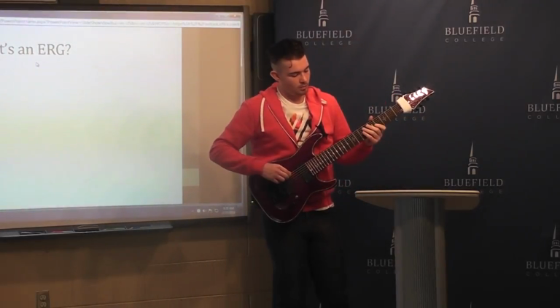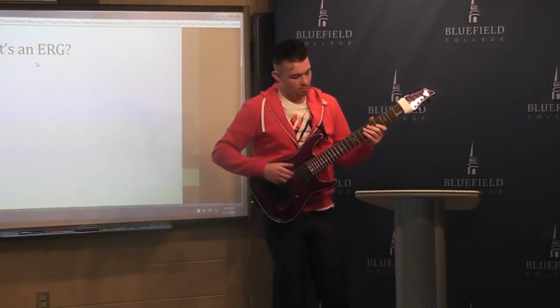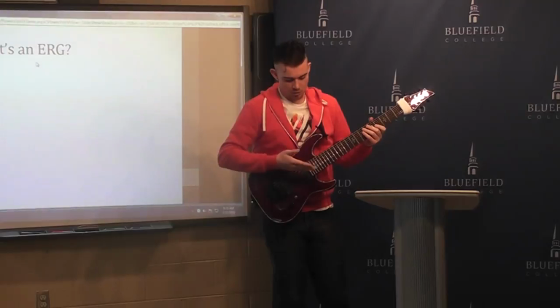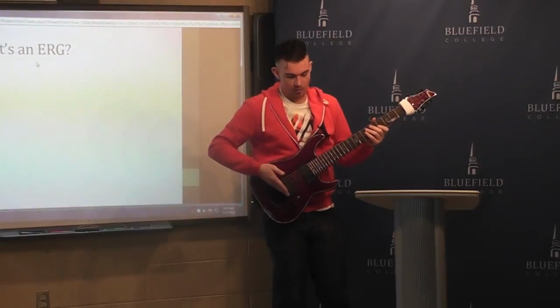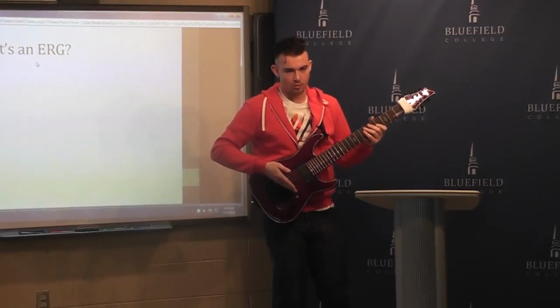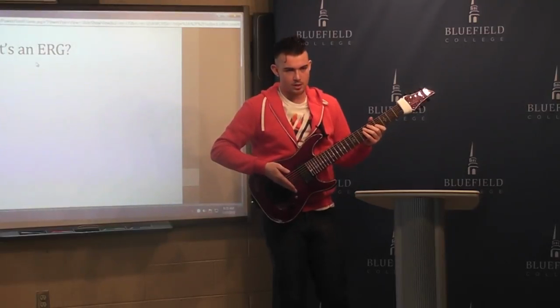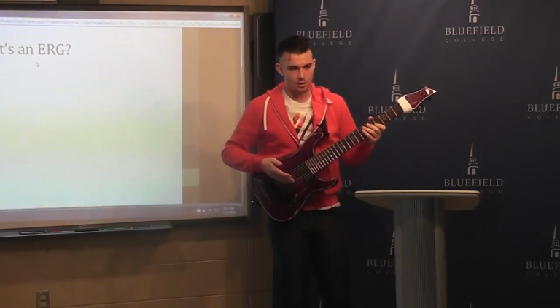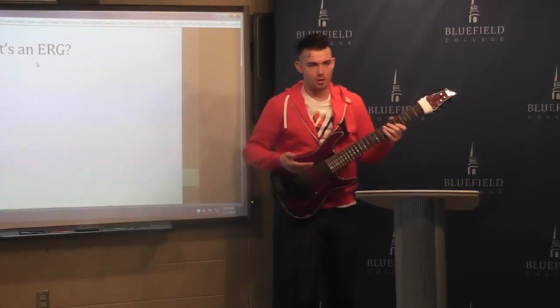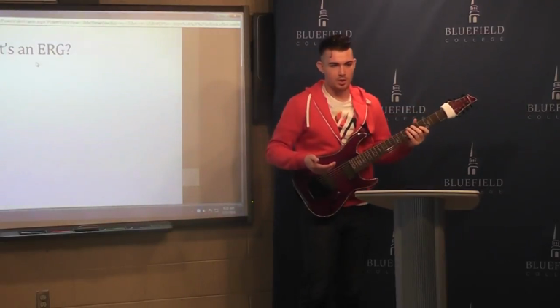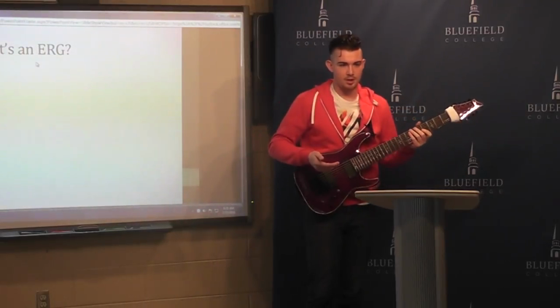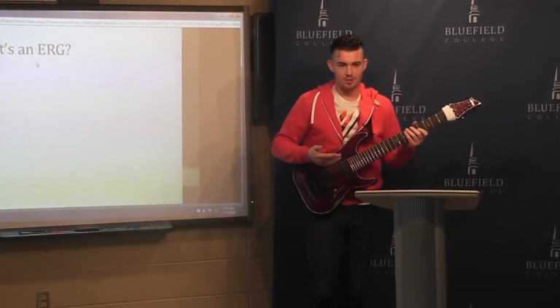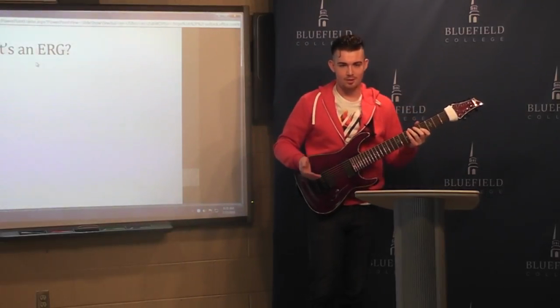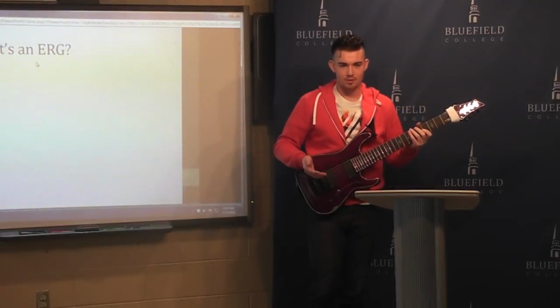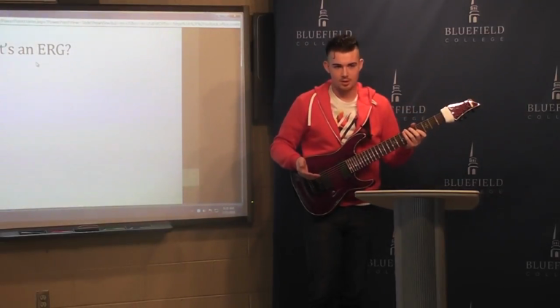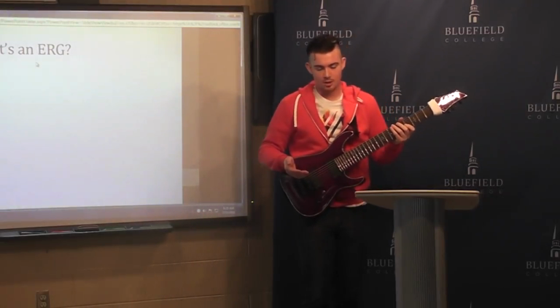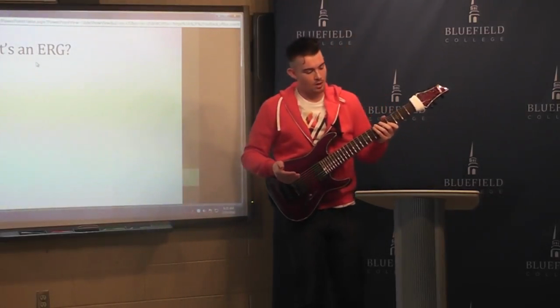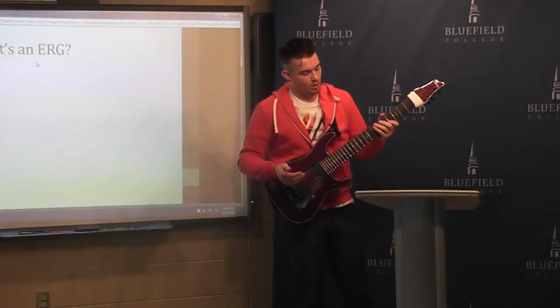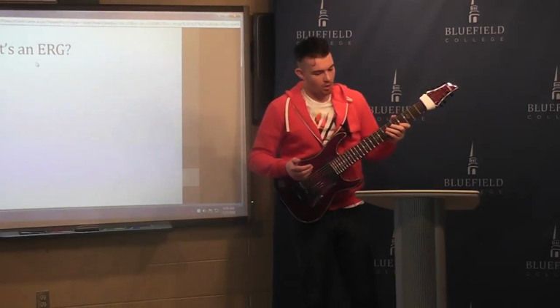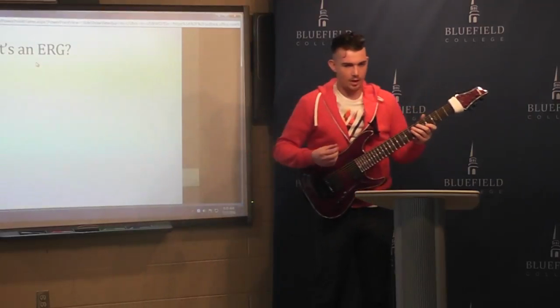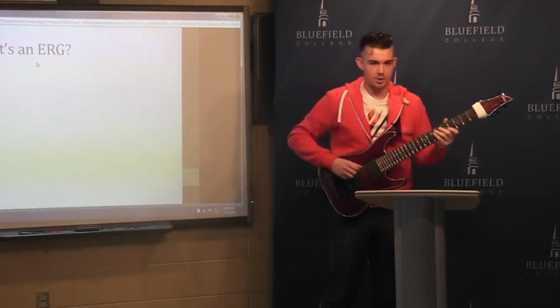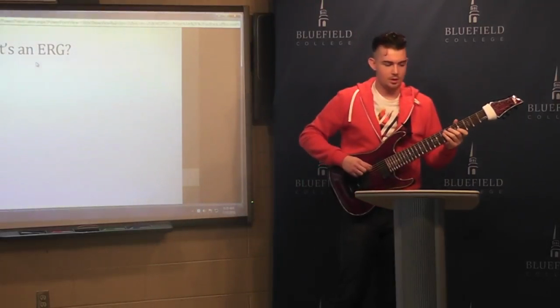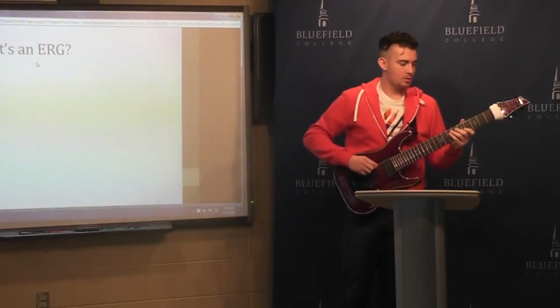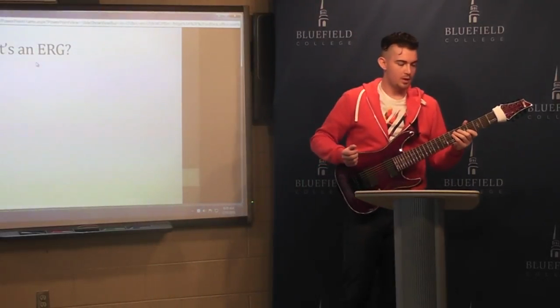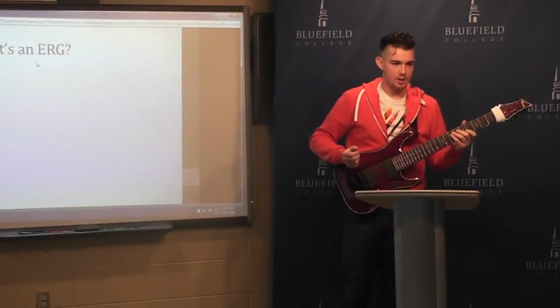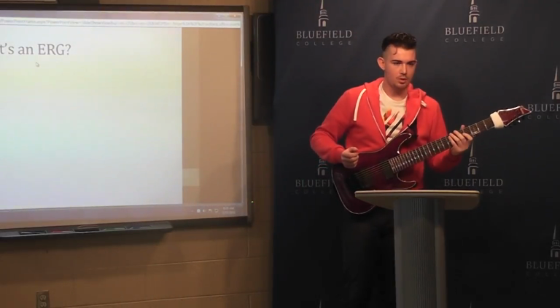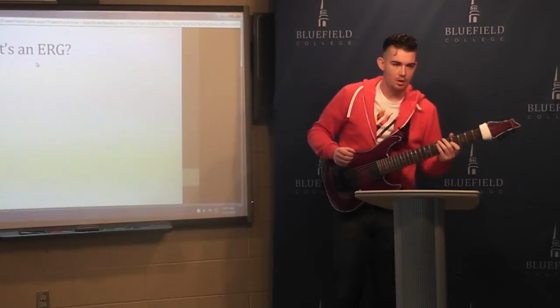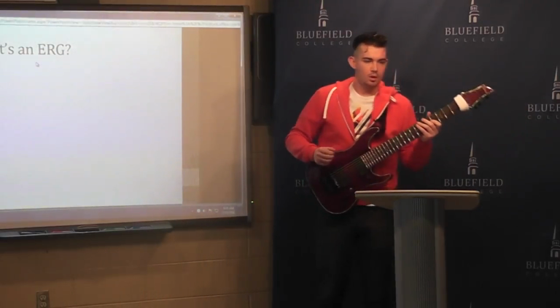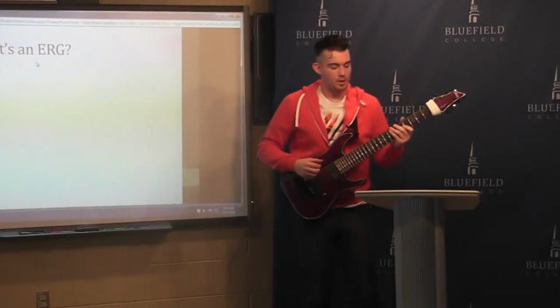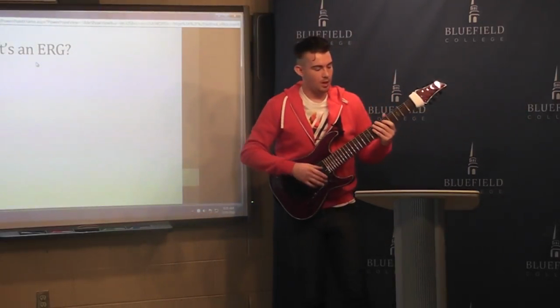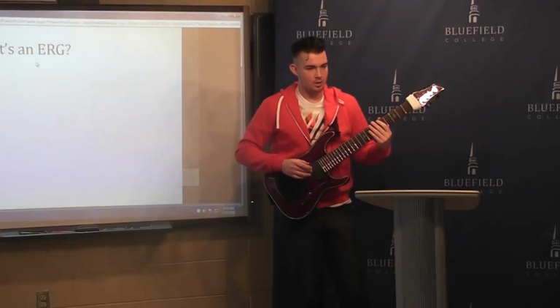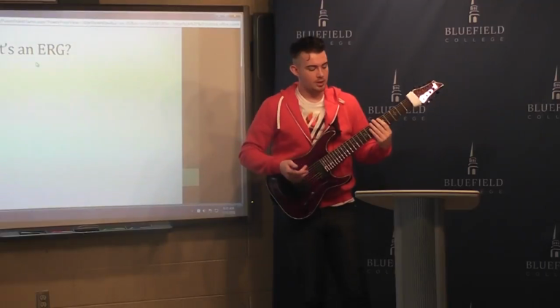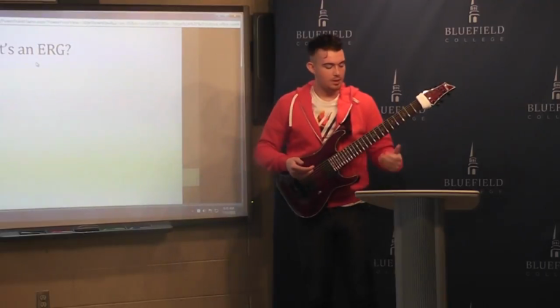Or you can have more frets — there are some guitars that have up to around 30 frets. Or you can add strings, like this example: it's got eight strings instead of six.